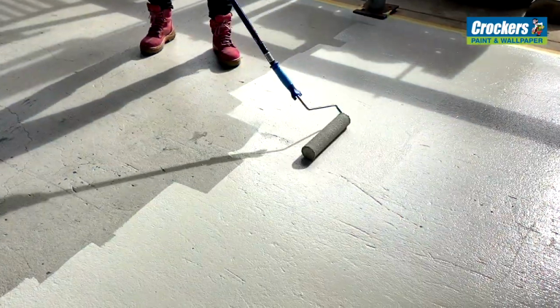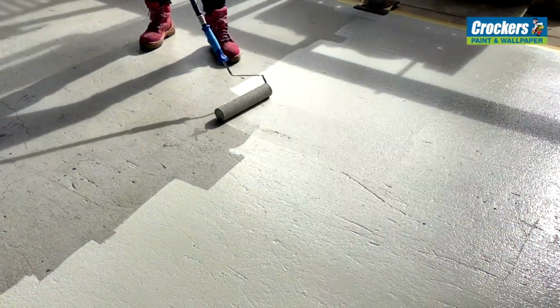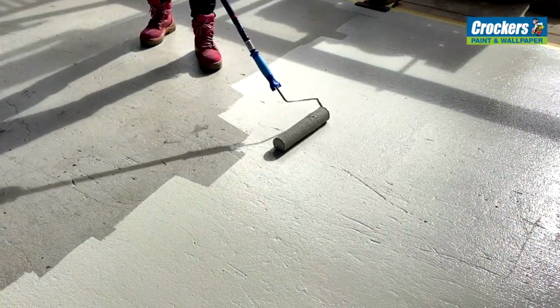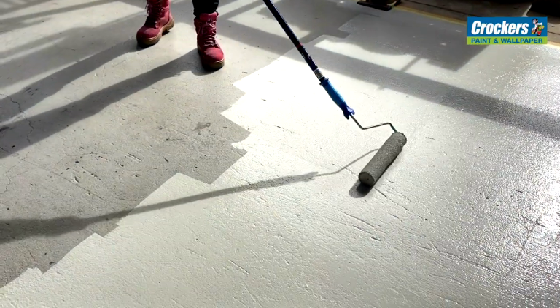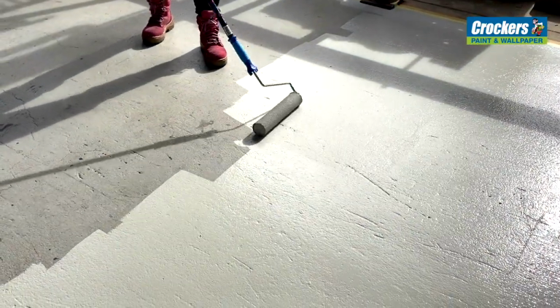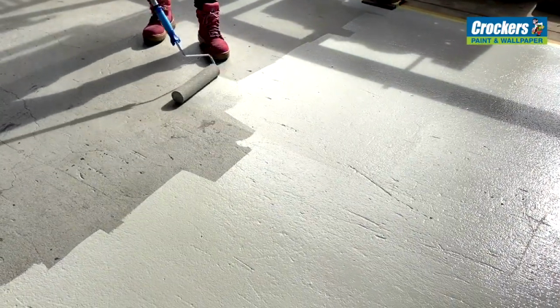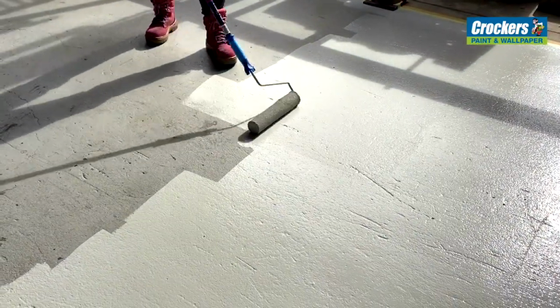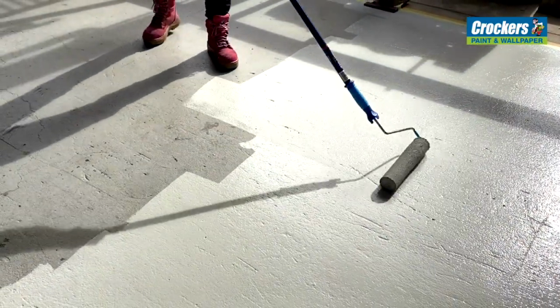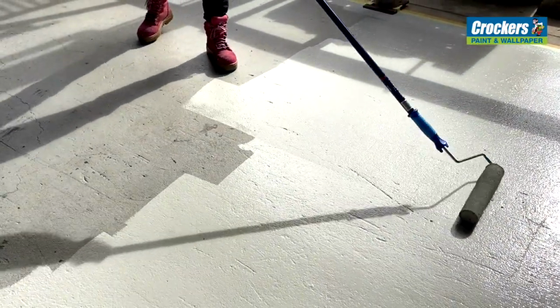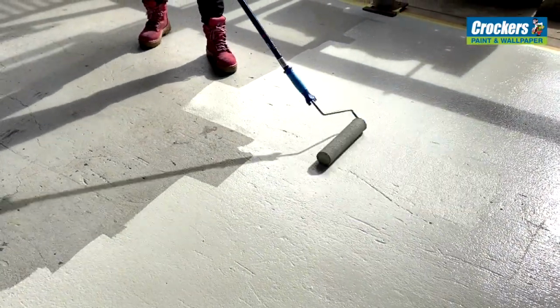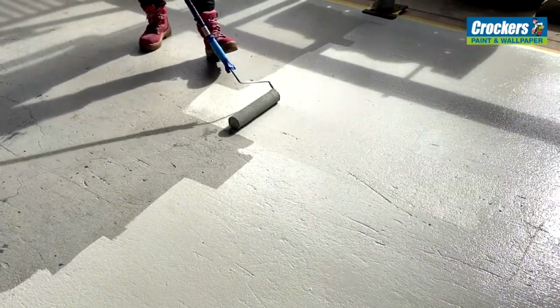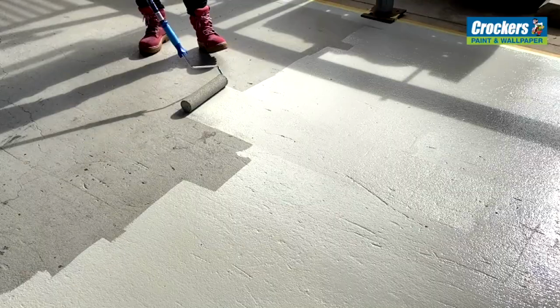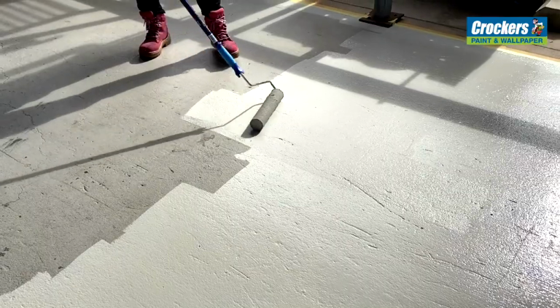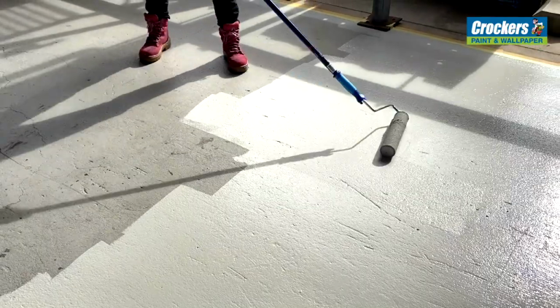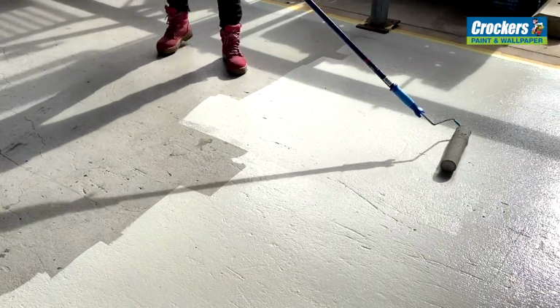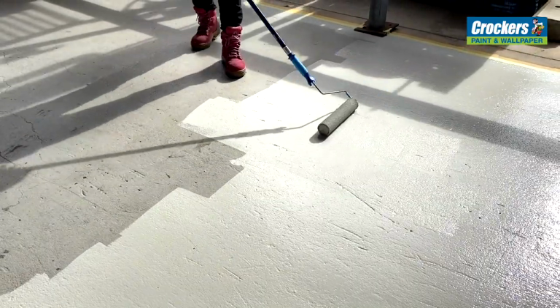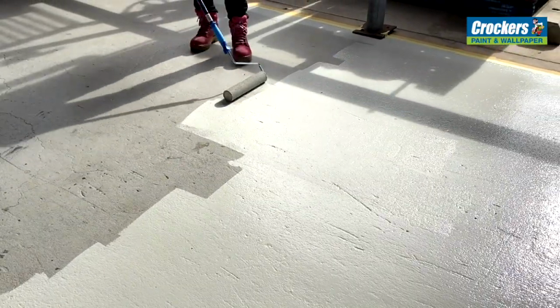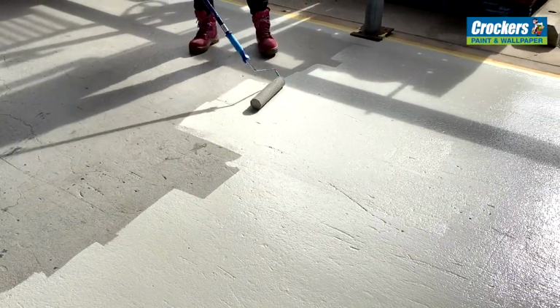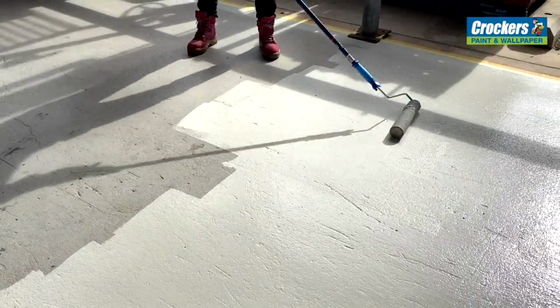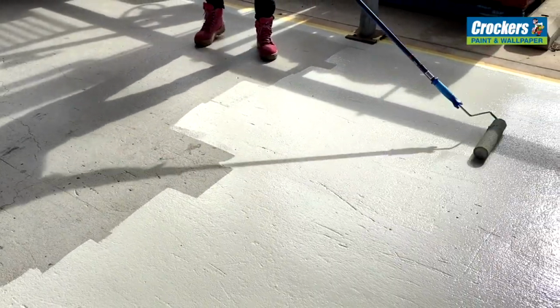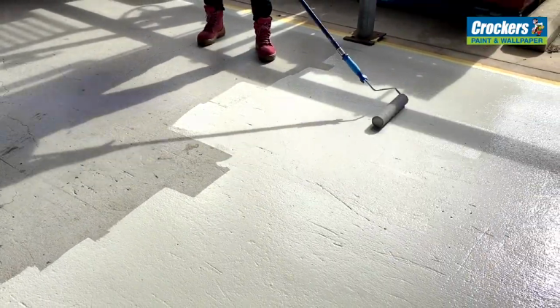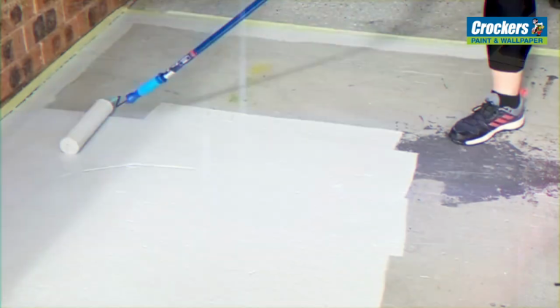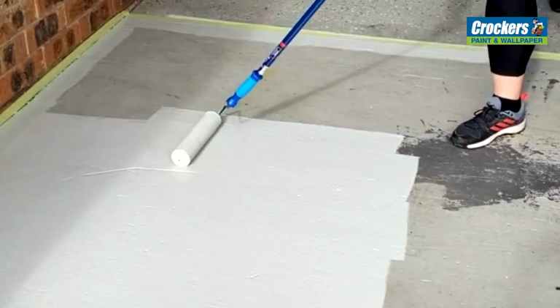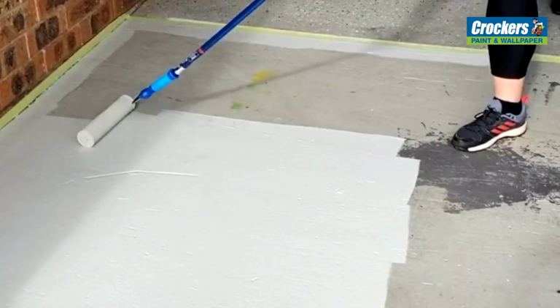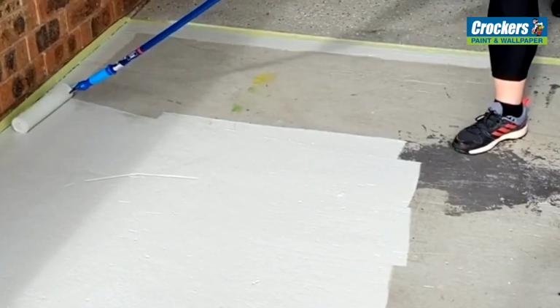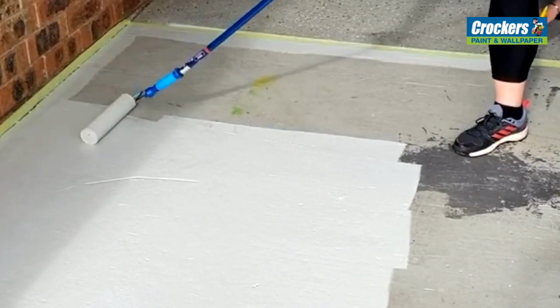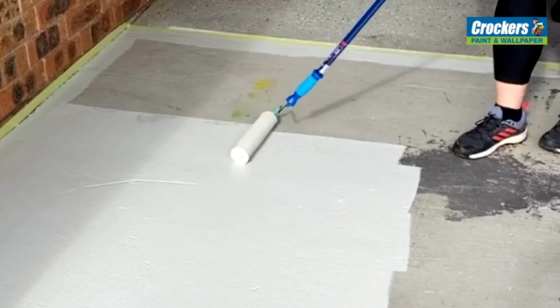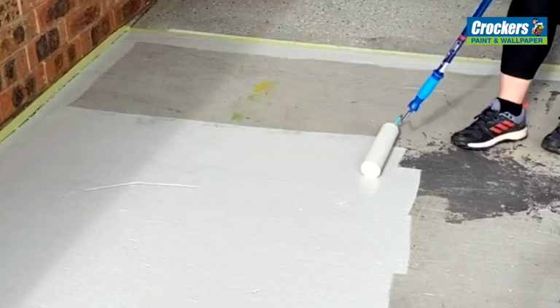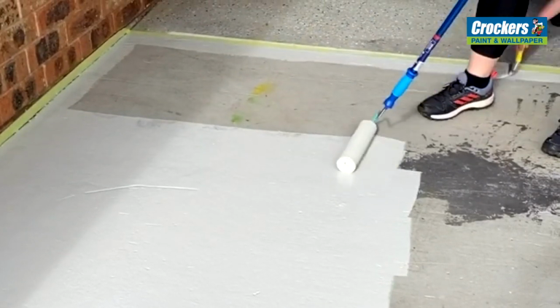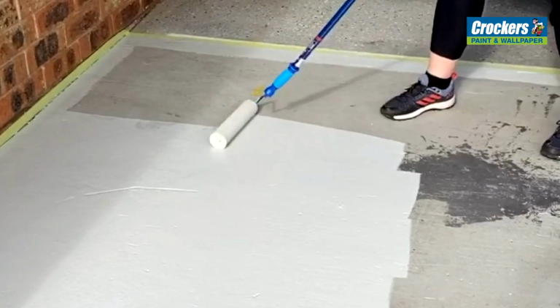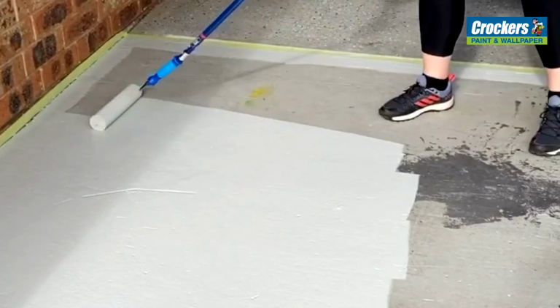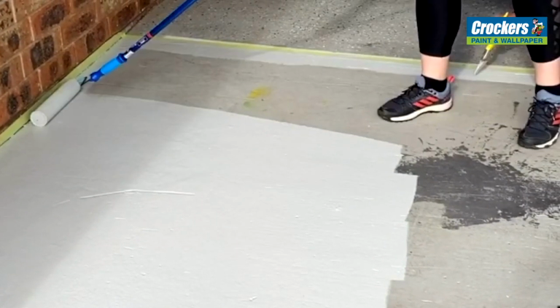It's low odour. It has a five to seven year guarantee. It's easy to clean up. It's quick drying and you can also add a non-slip additive to it, or sprinkle one over the top of it.